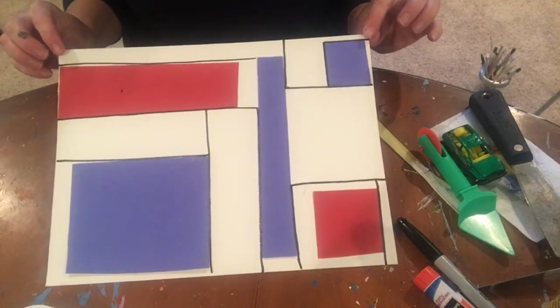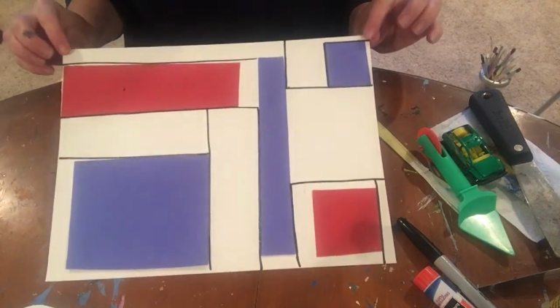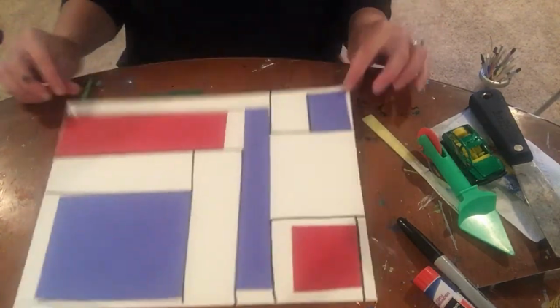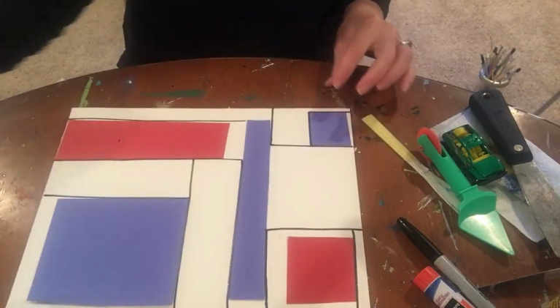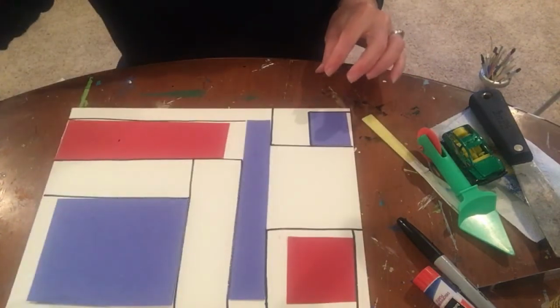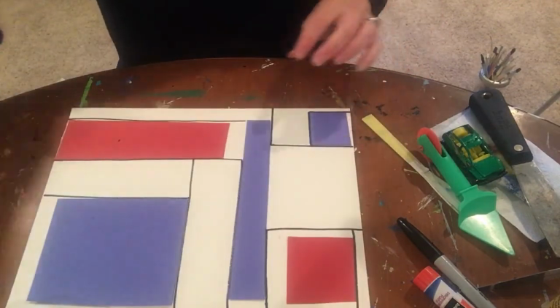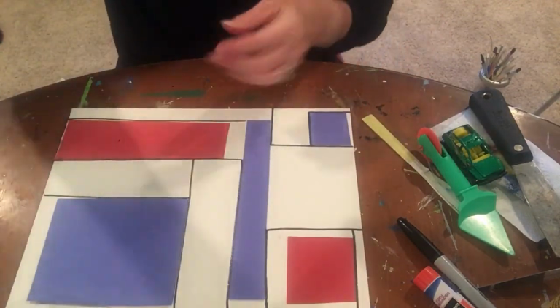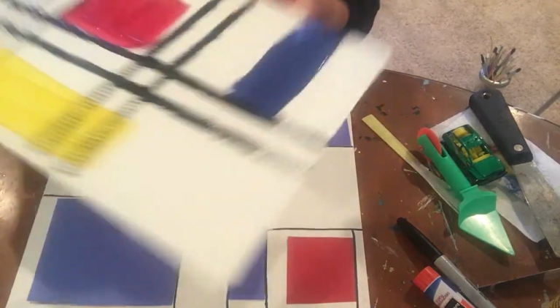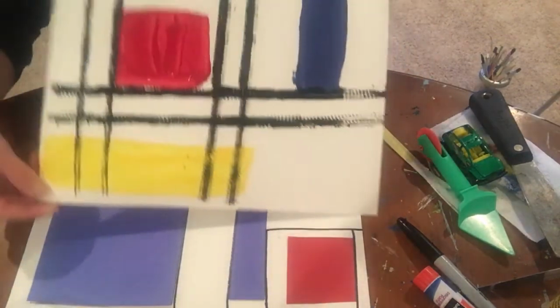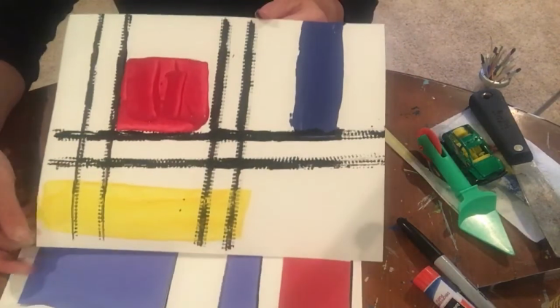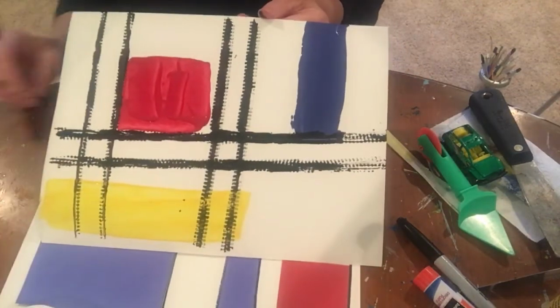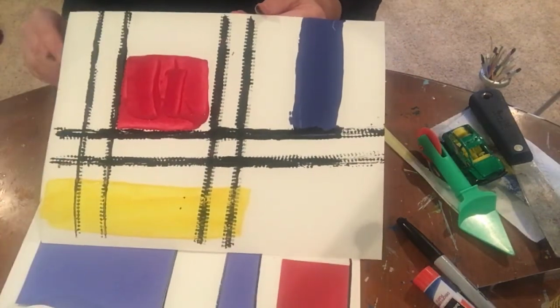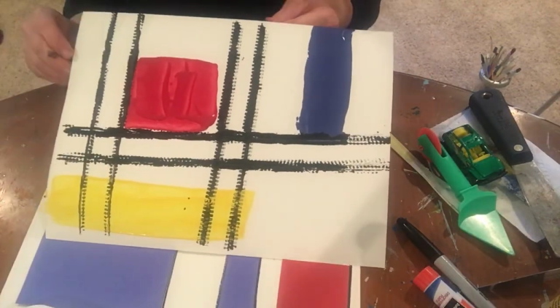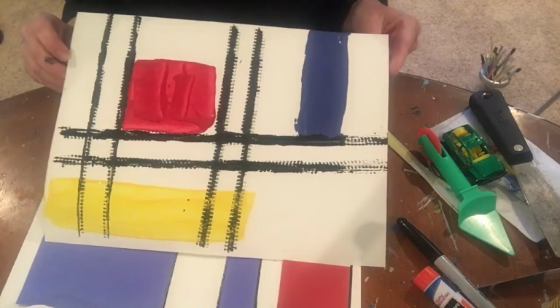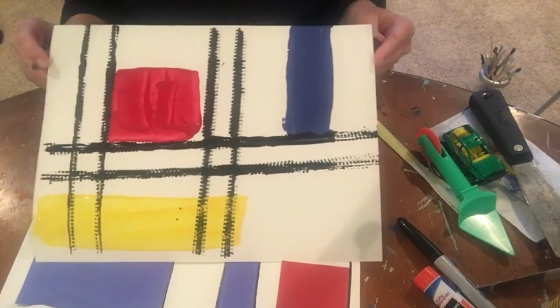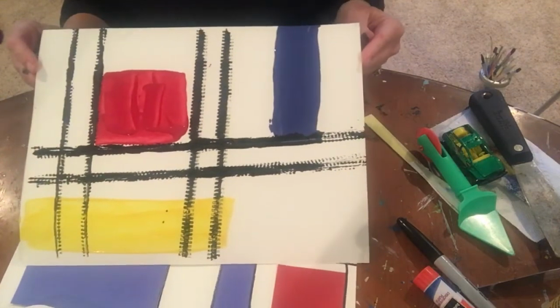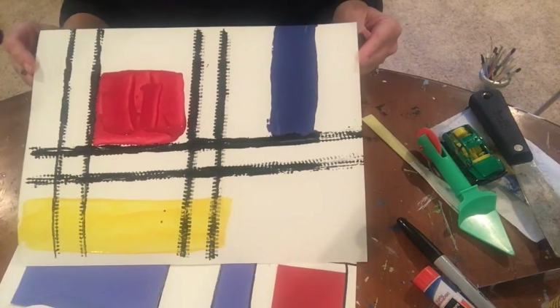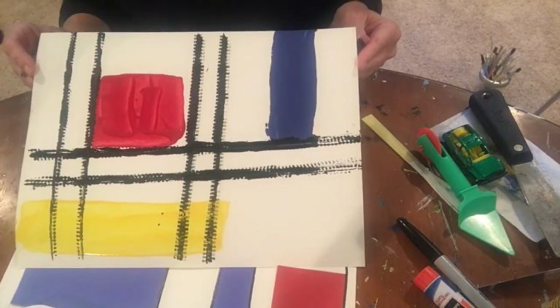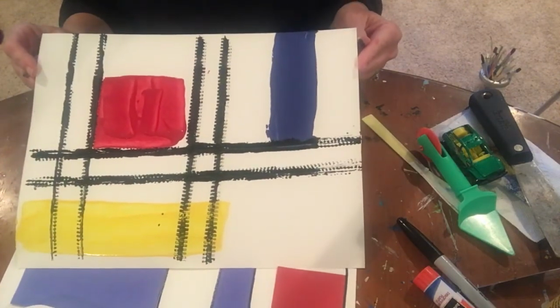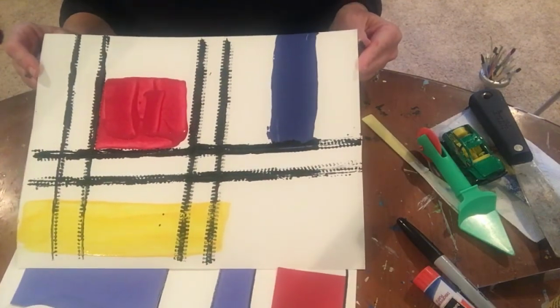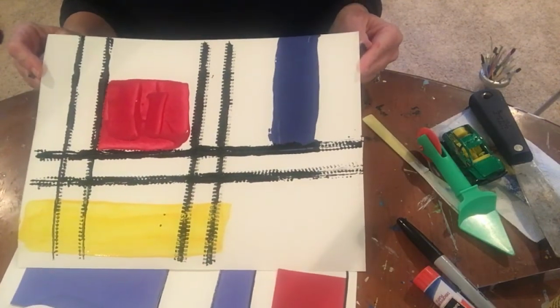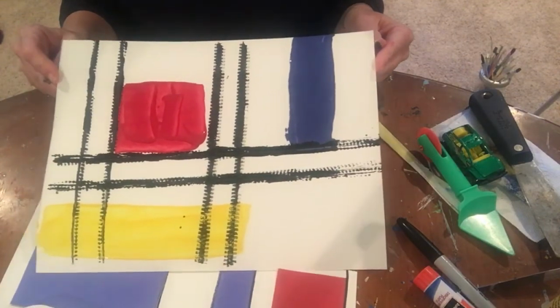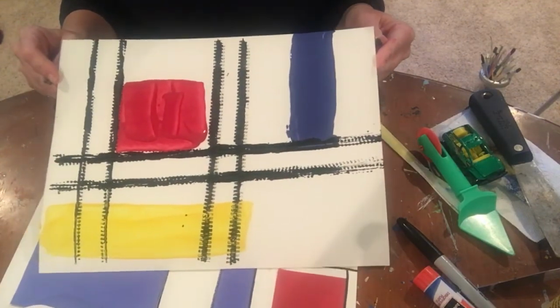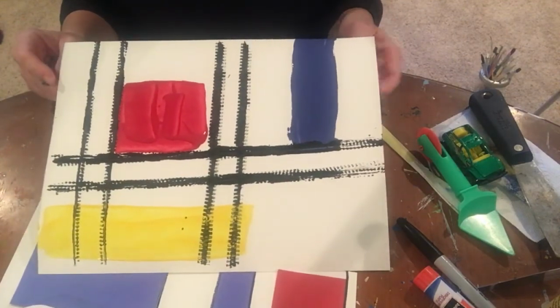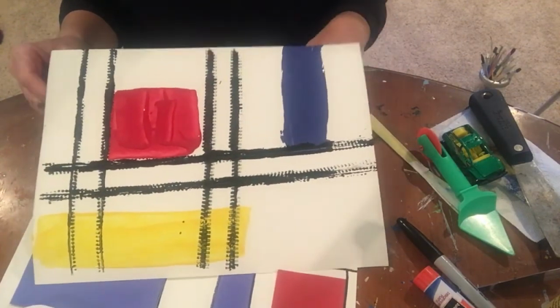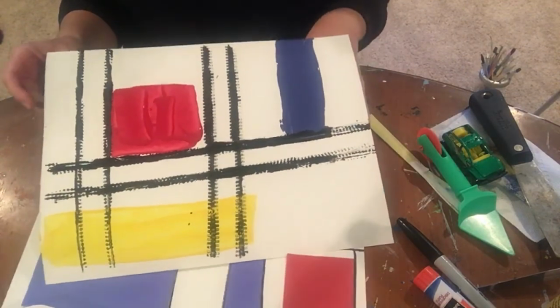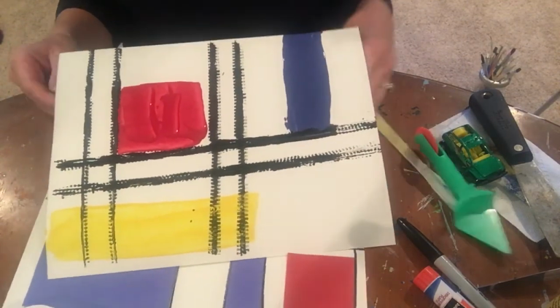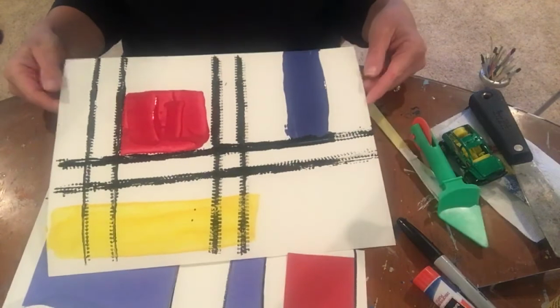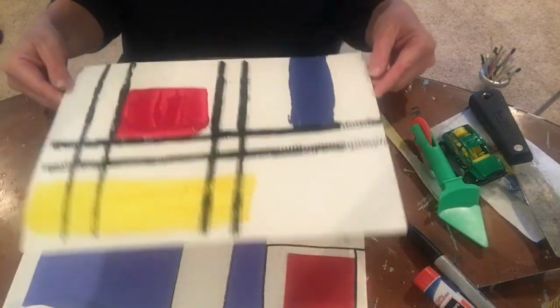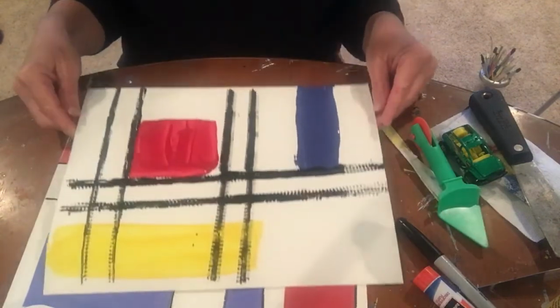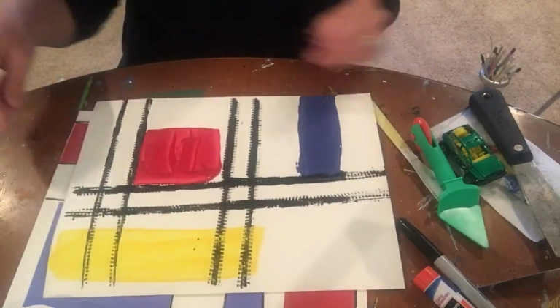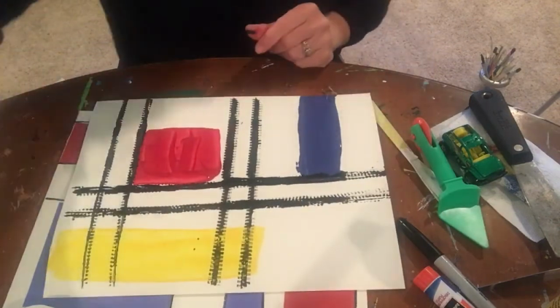It's lots of fun. I really think the paint and the Hot Wheels — that's my all-time favorite. Go find some stuff, make some art, and have a great day, boys and girls!